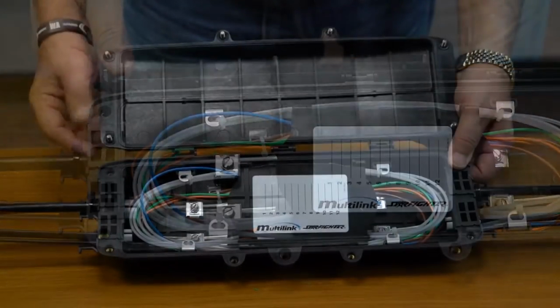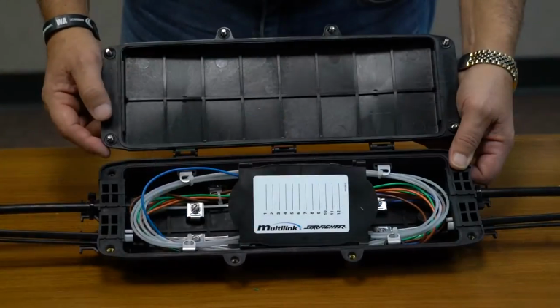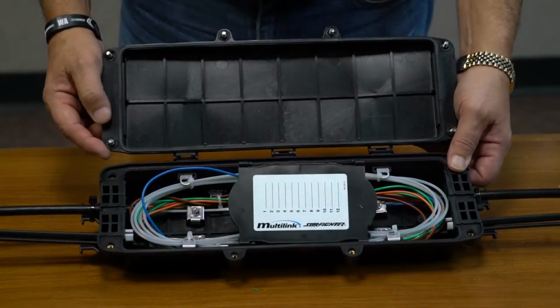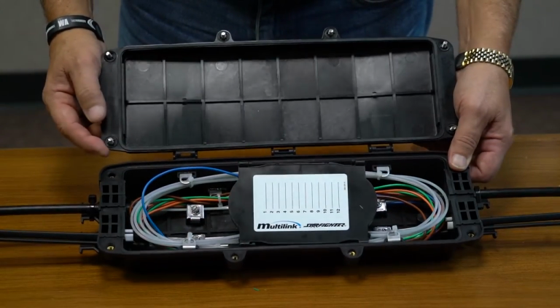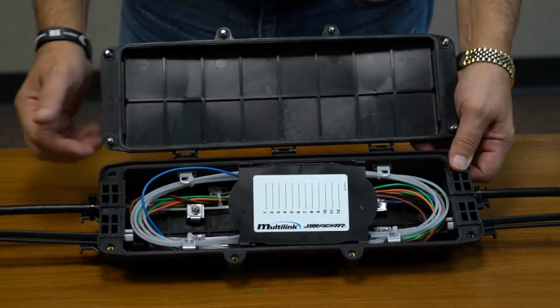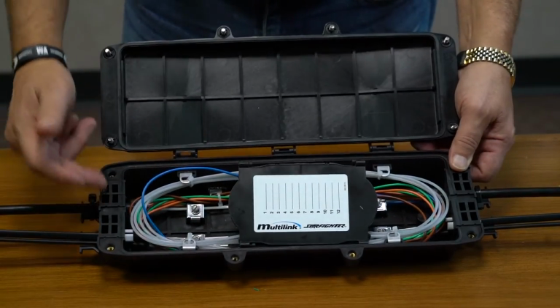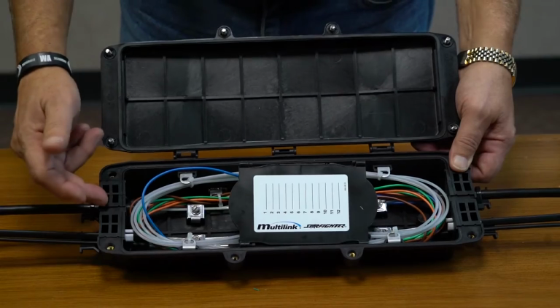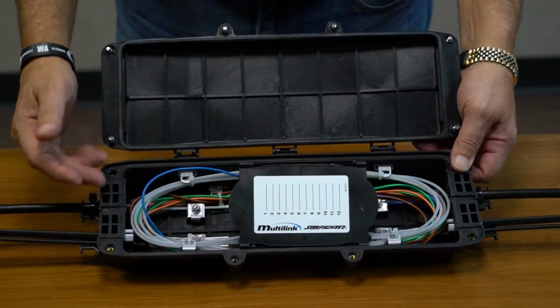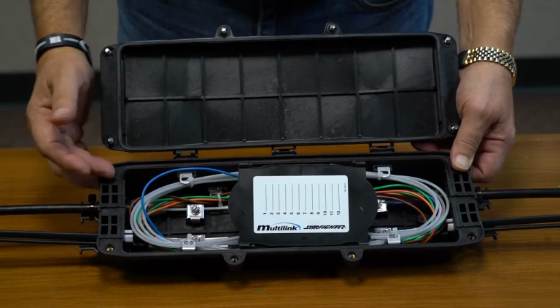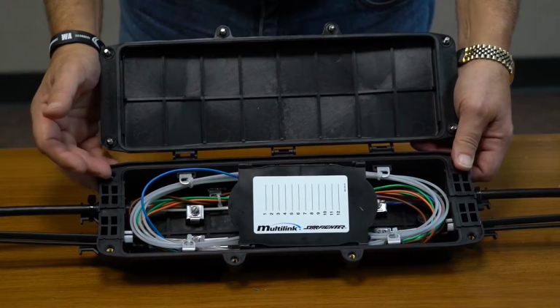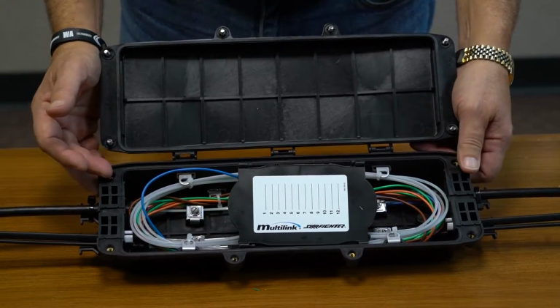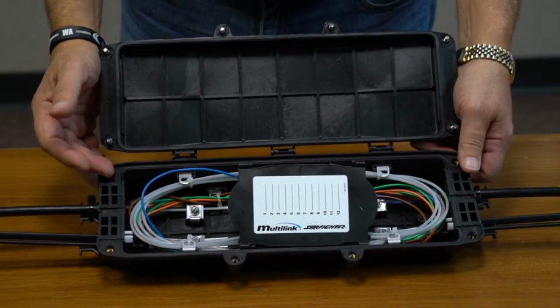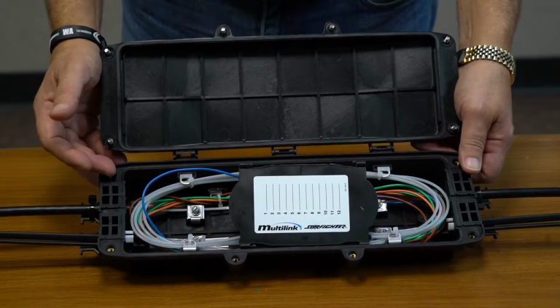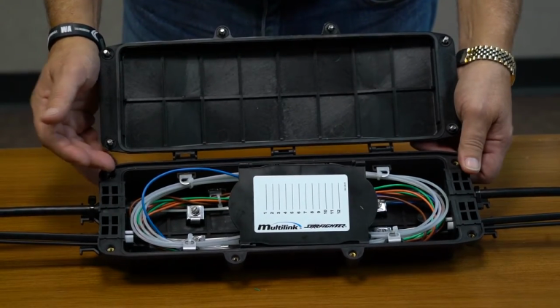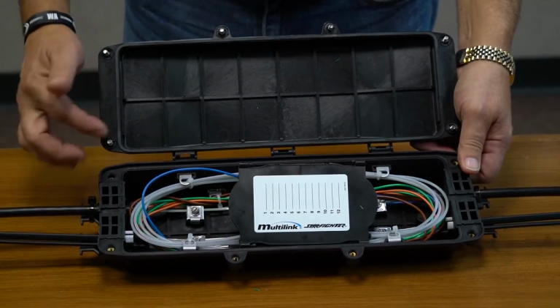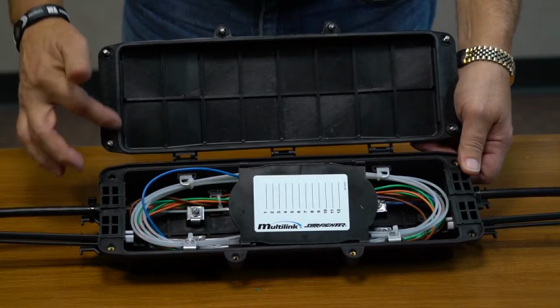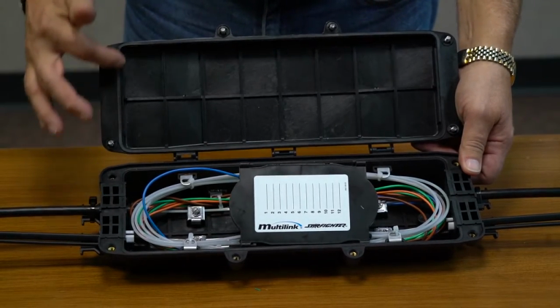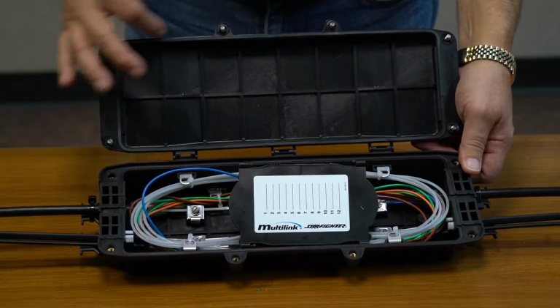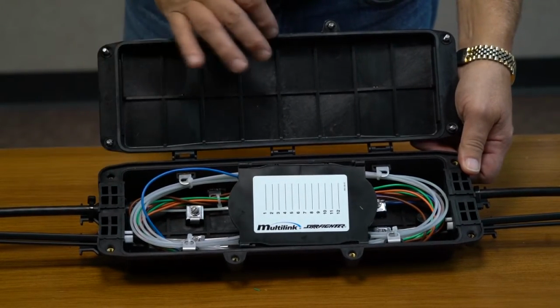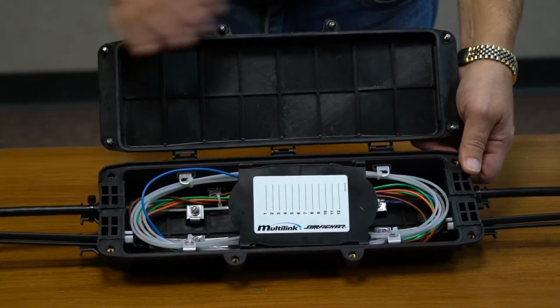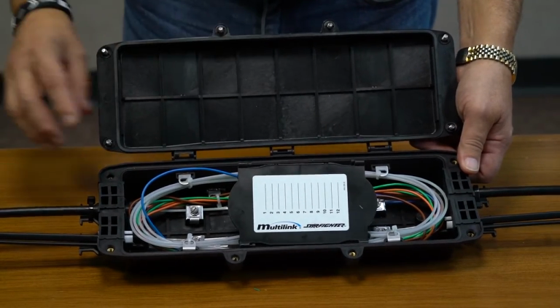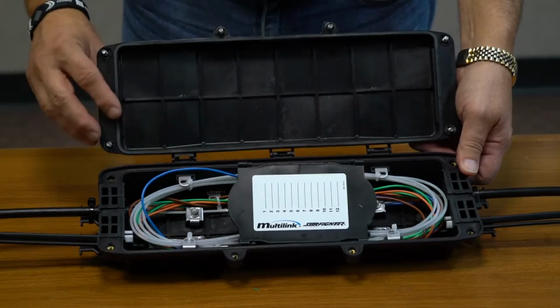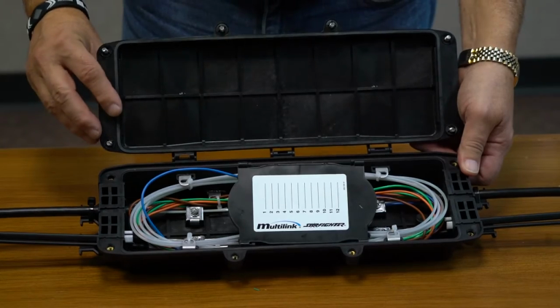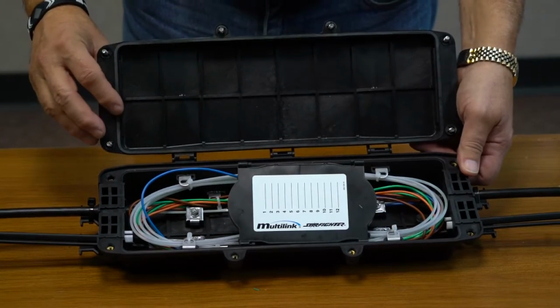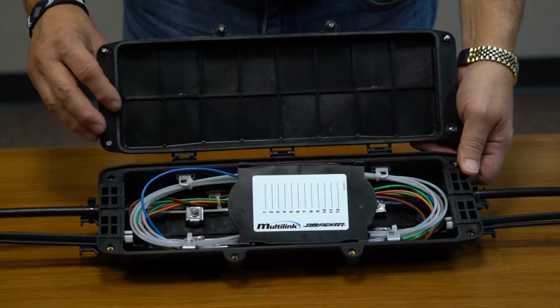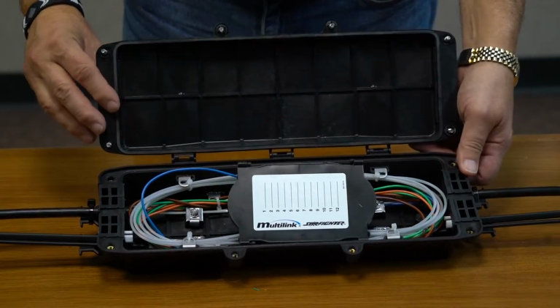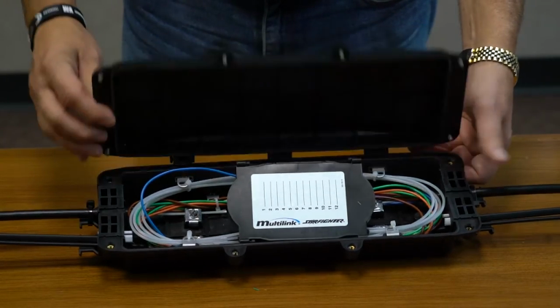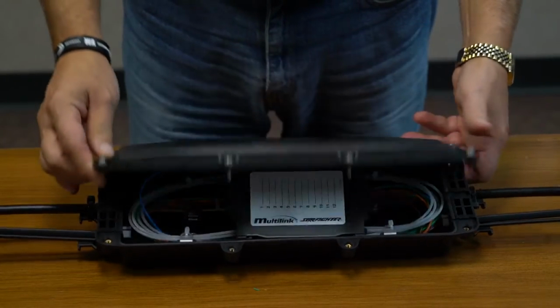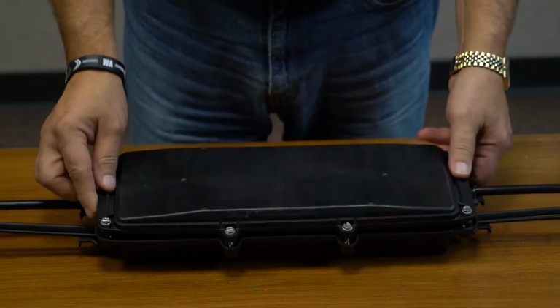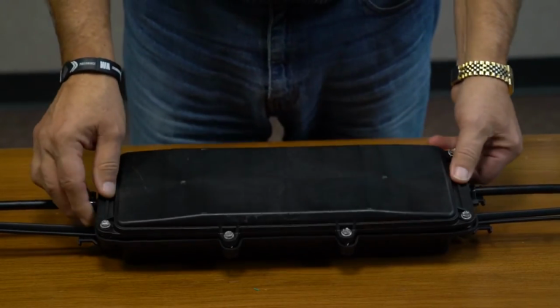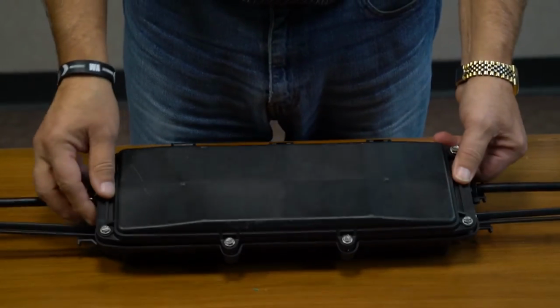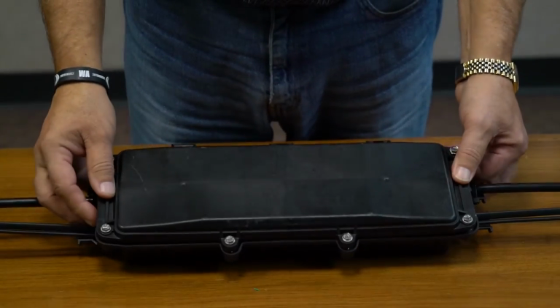It is made out of UV plastic so it will endure weather conditions, as well as having a rubber seal grommet around it for tight water enclosure.